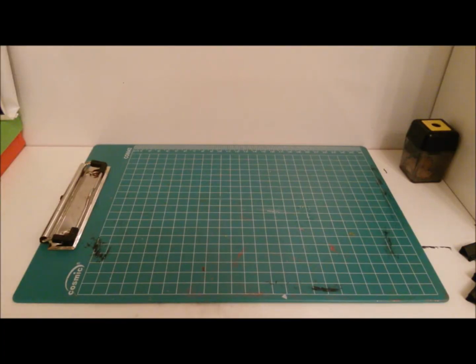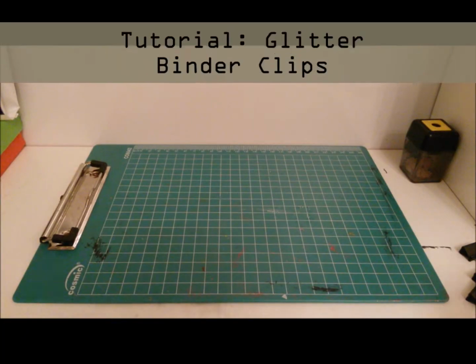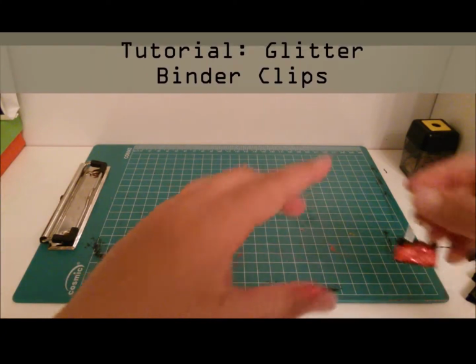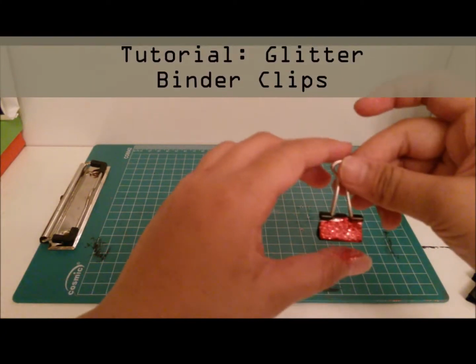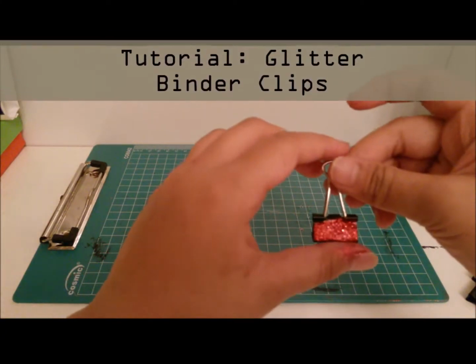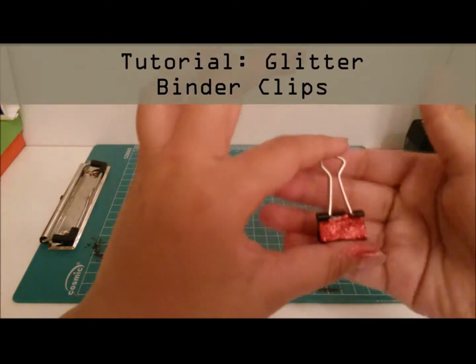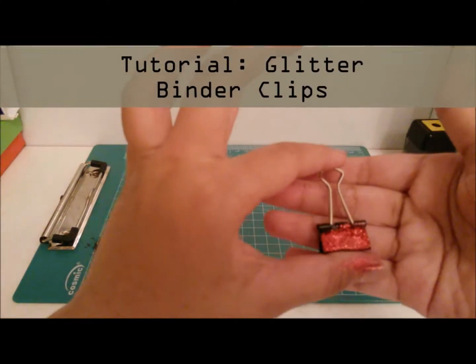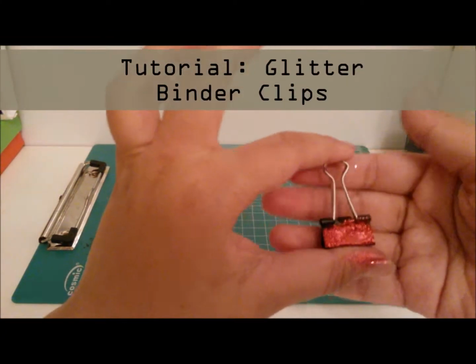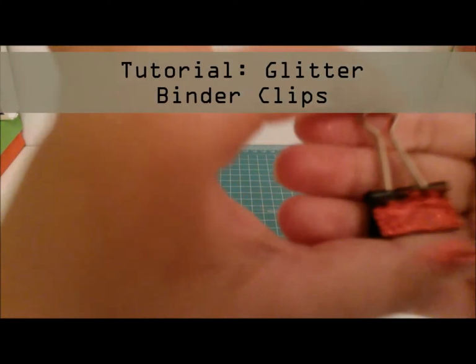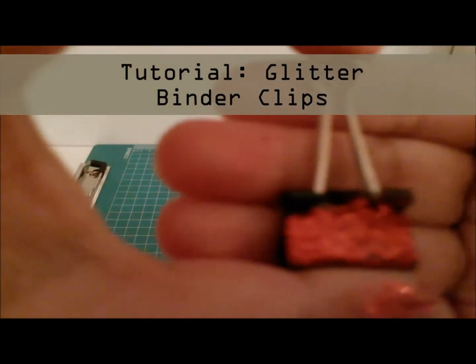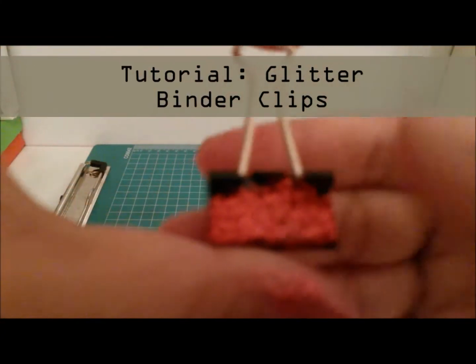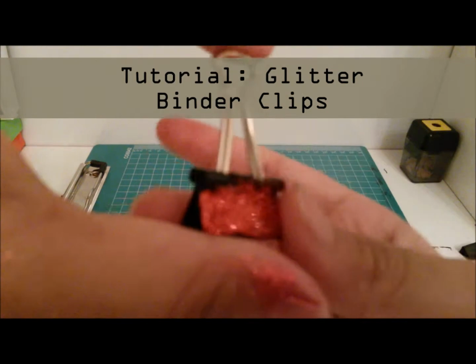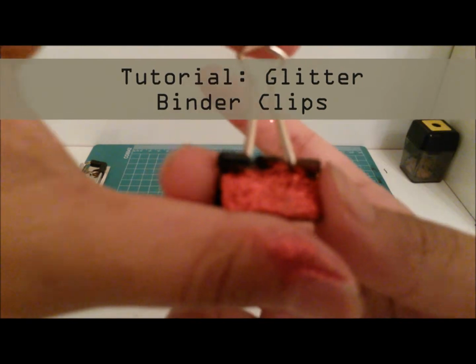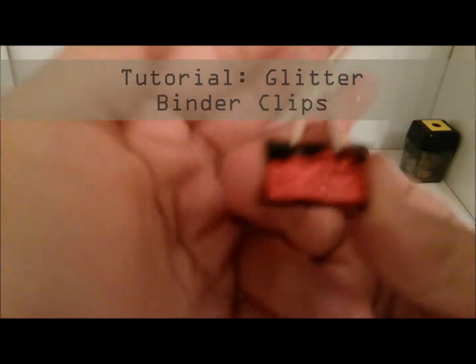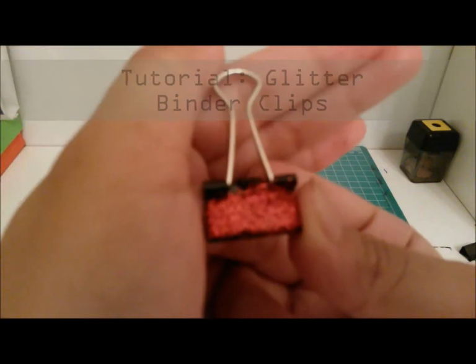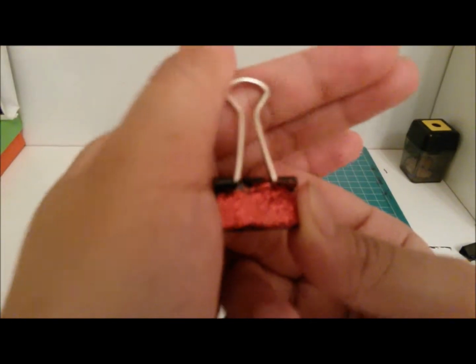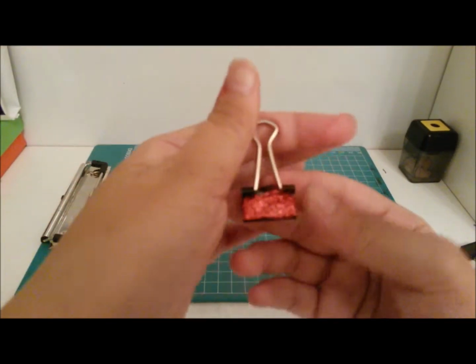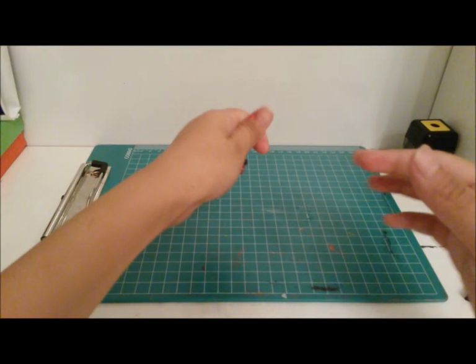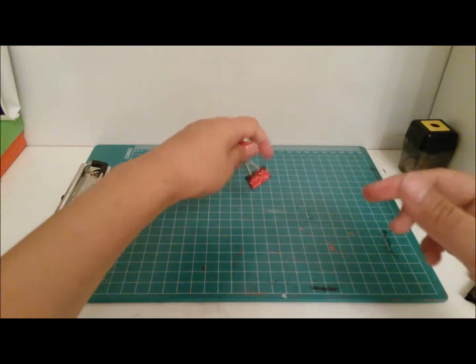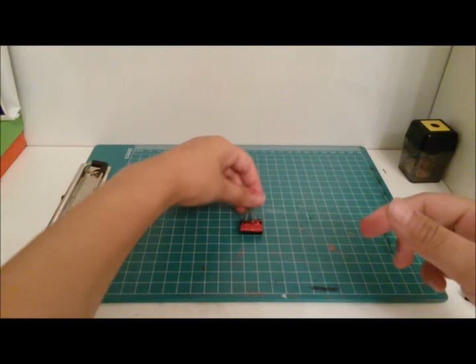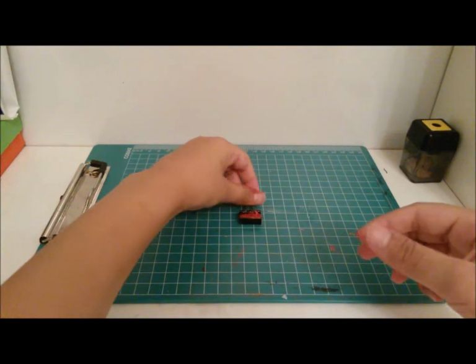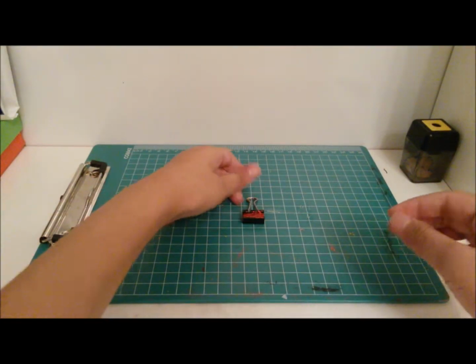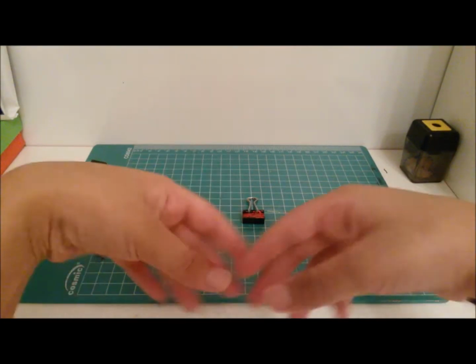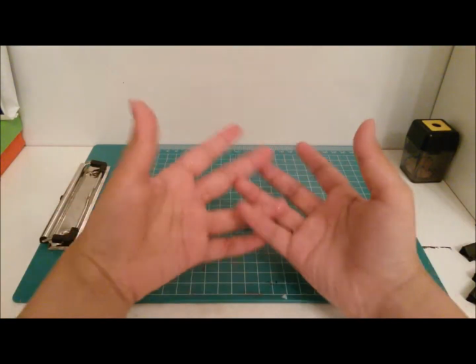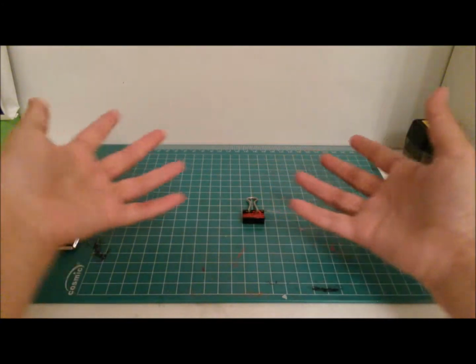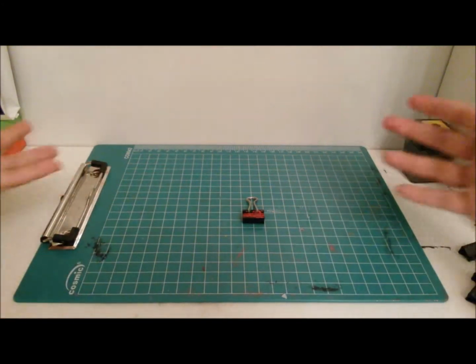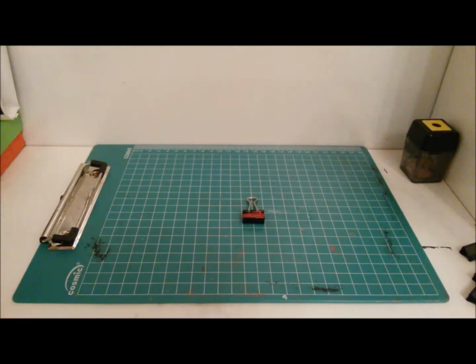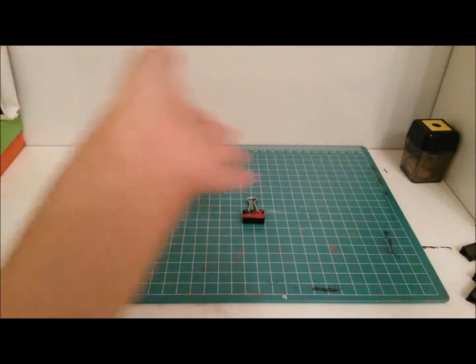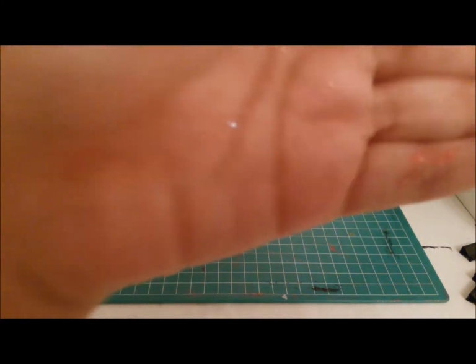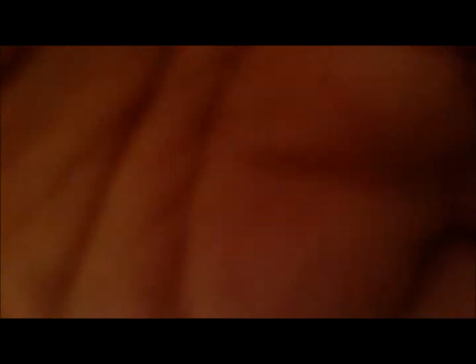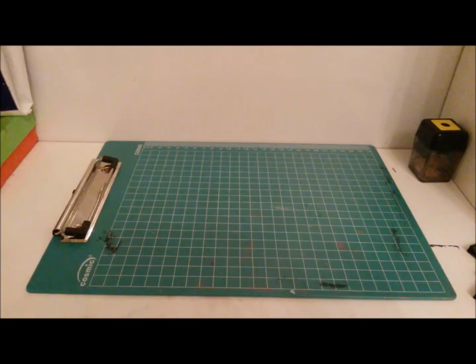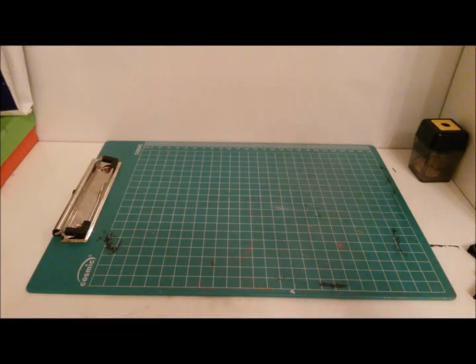Hi guys! Today's tutorial is going to be Glittery Bandit Lips. These are really really easy to make and they are just so cute. So if you want to know how to make them, keep on watching.